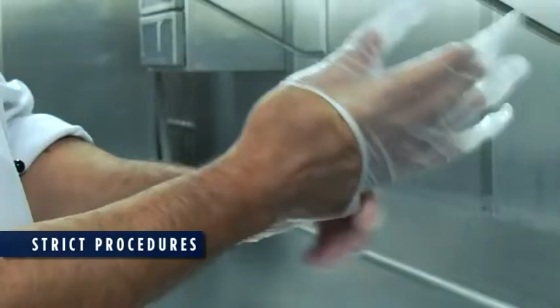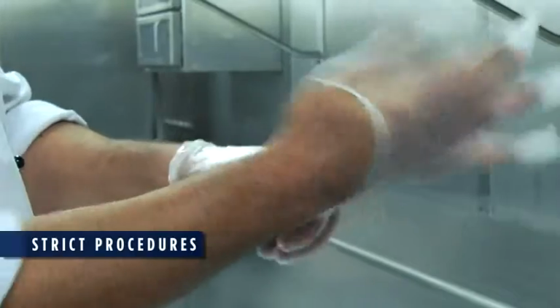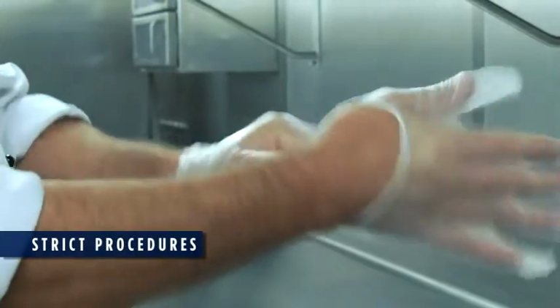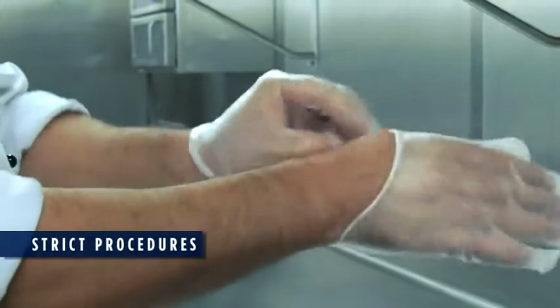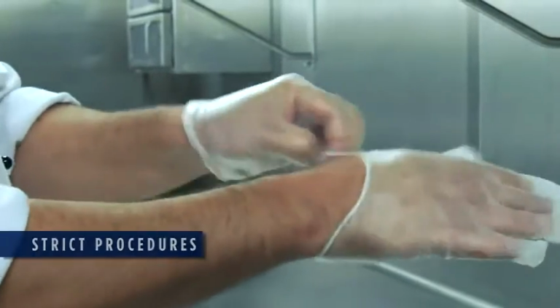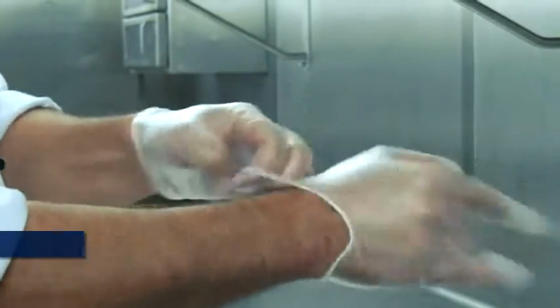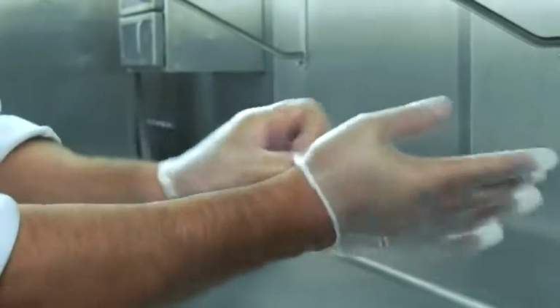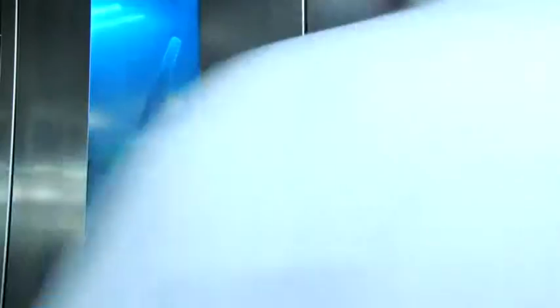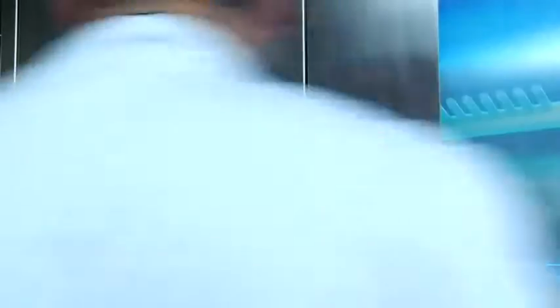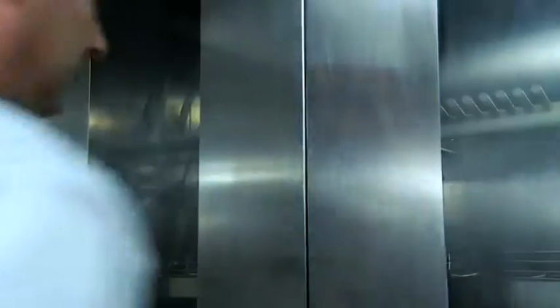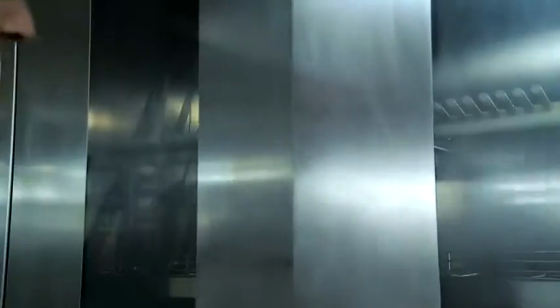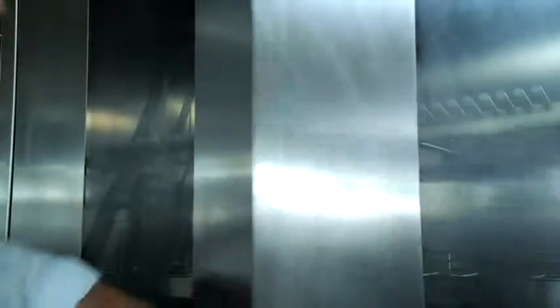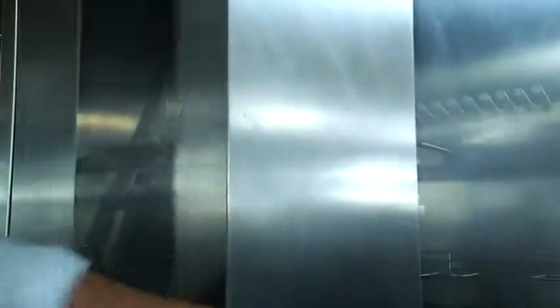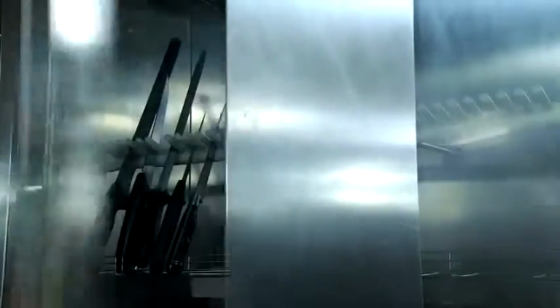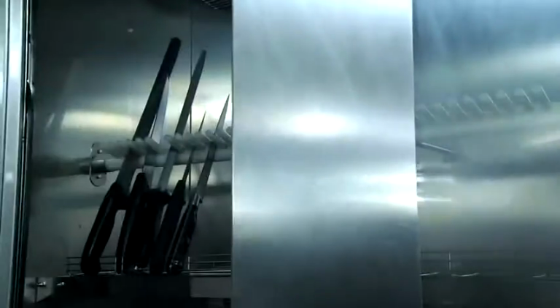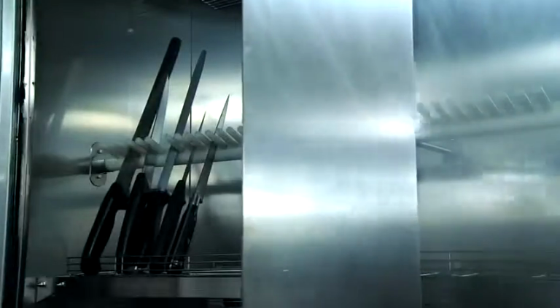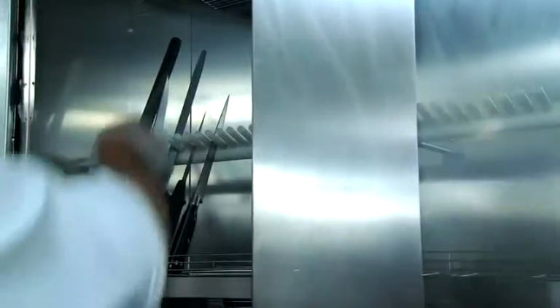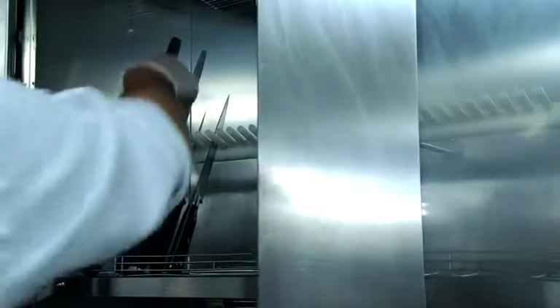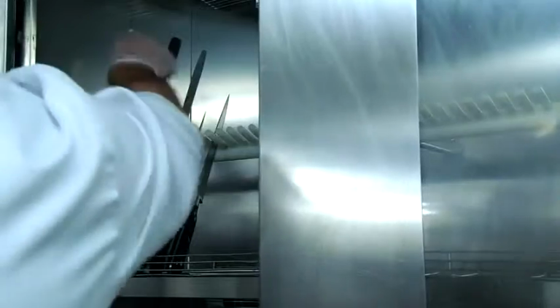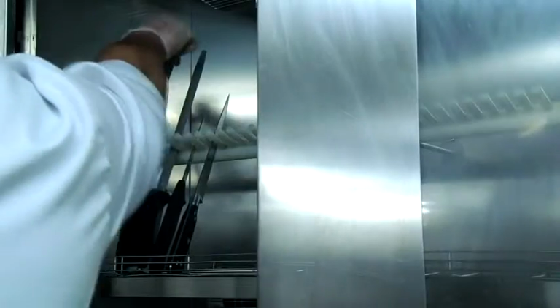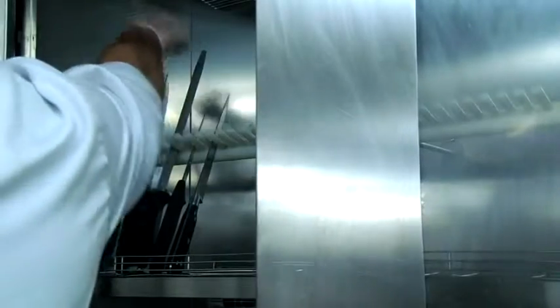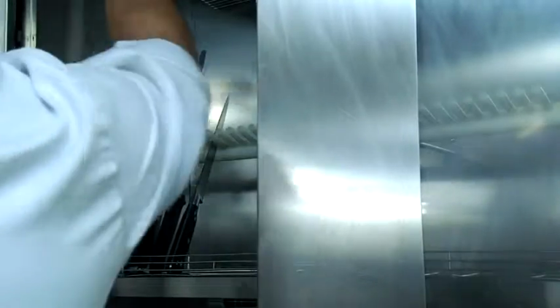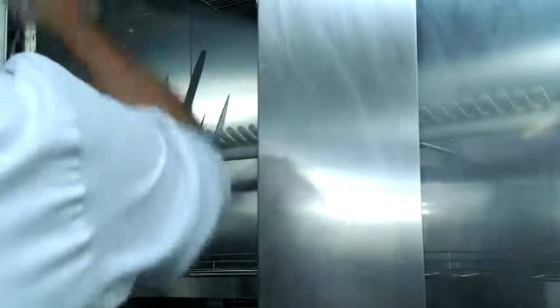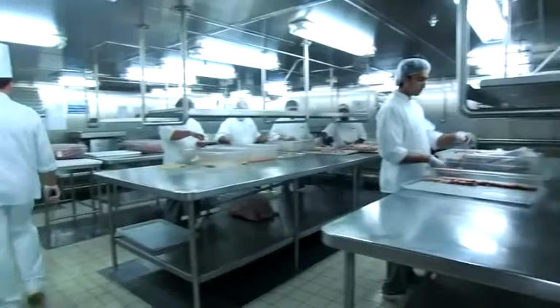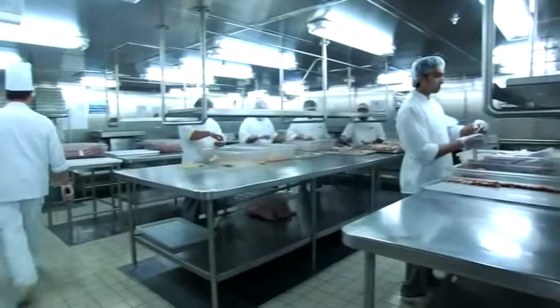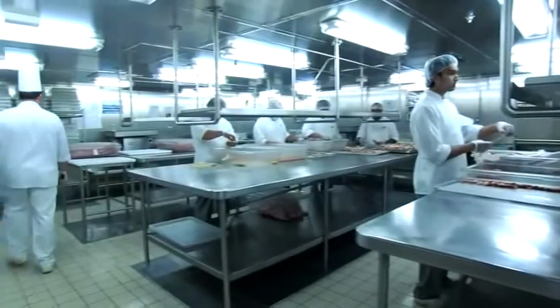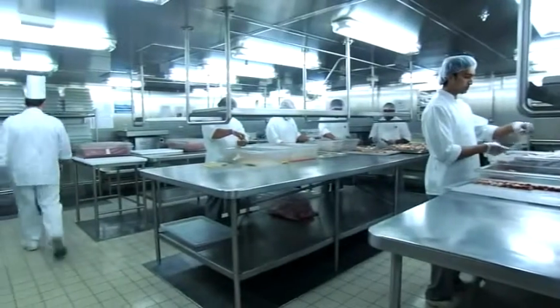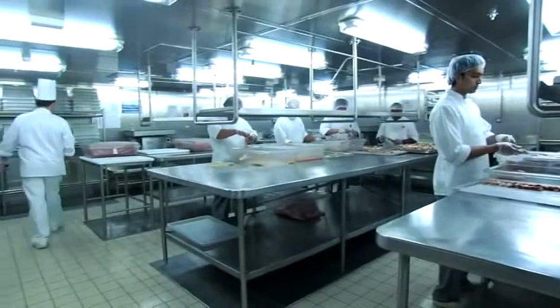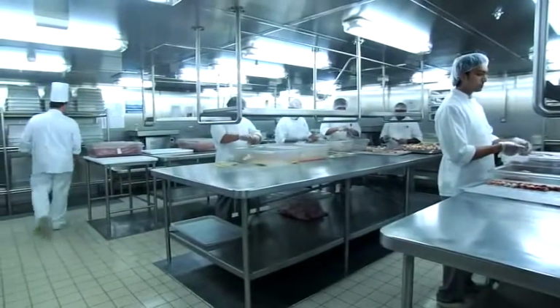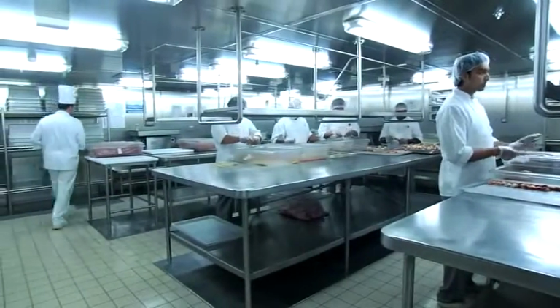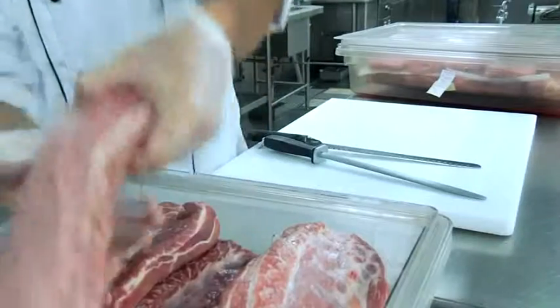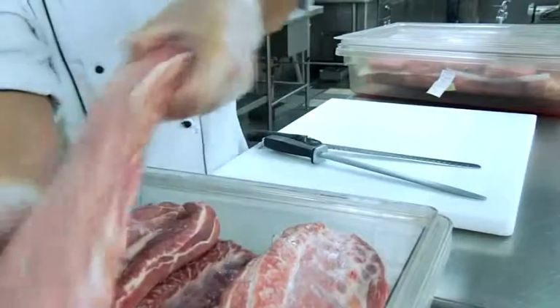Including a 20-second hand washing procedure before and after every operation involving food storage, preparation or serving.